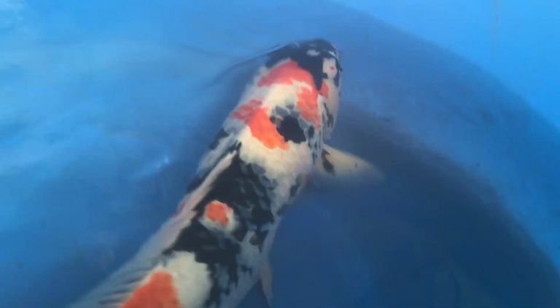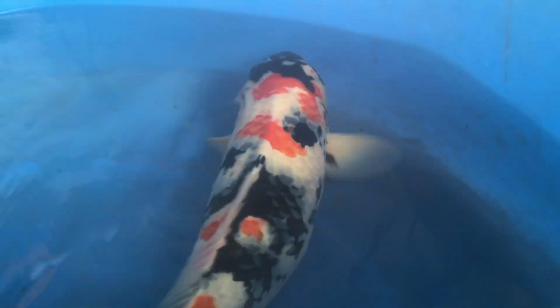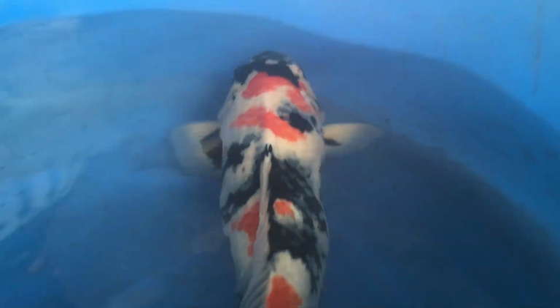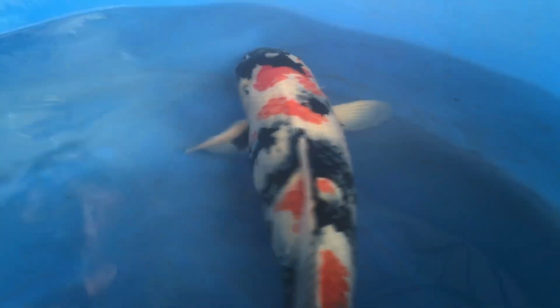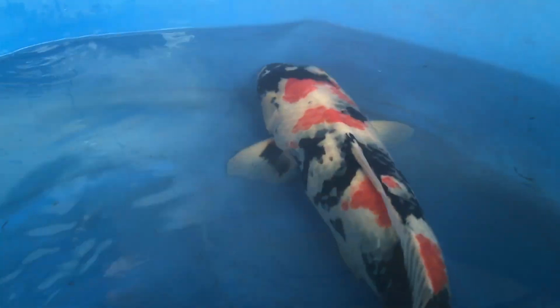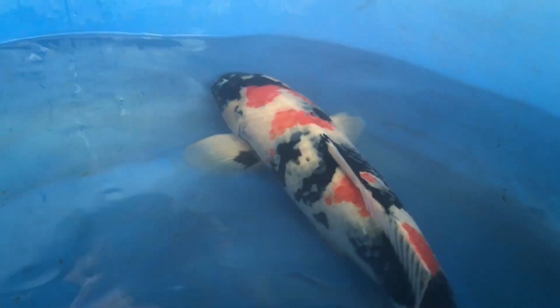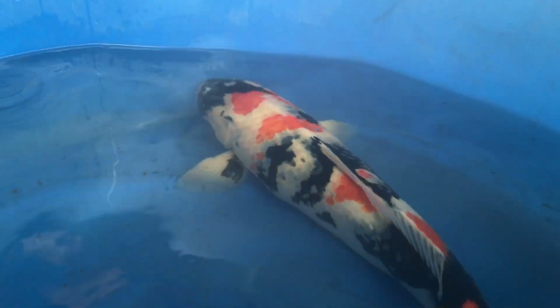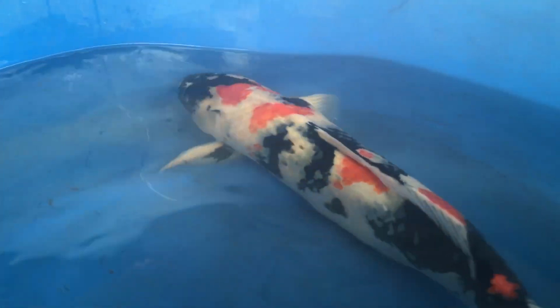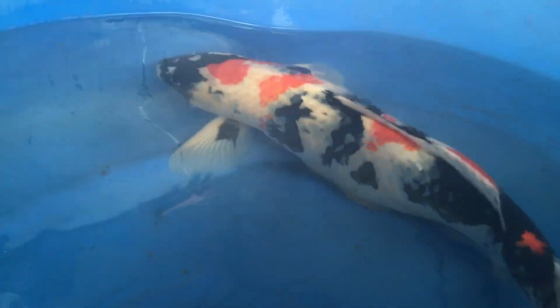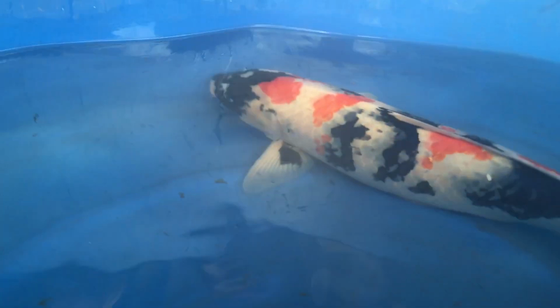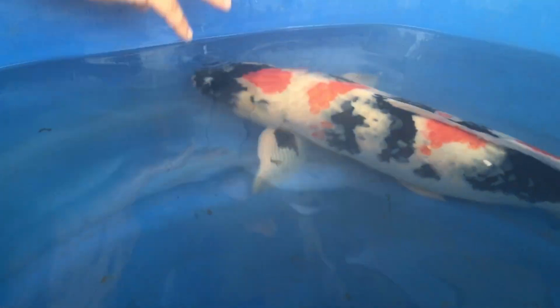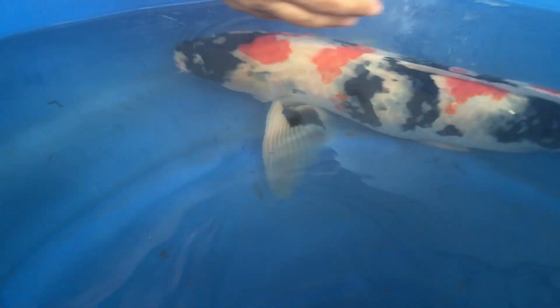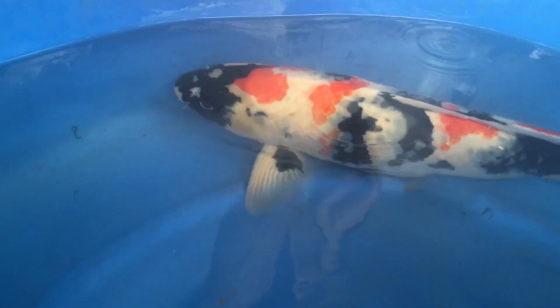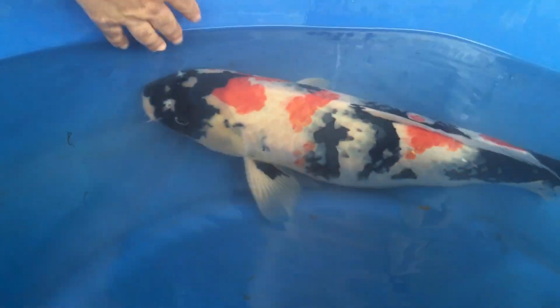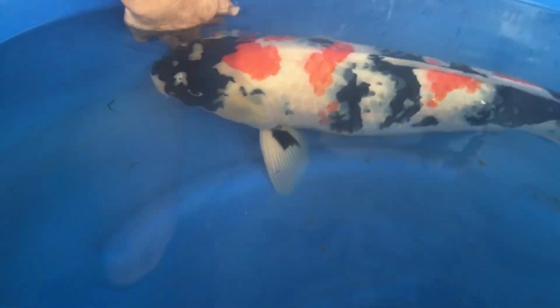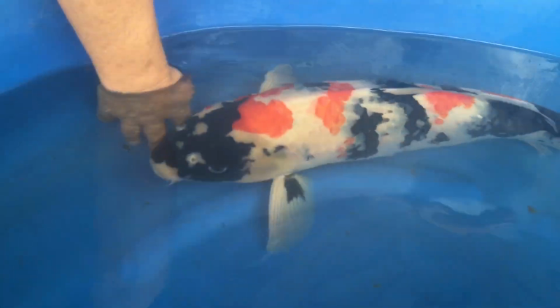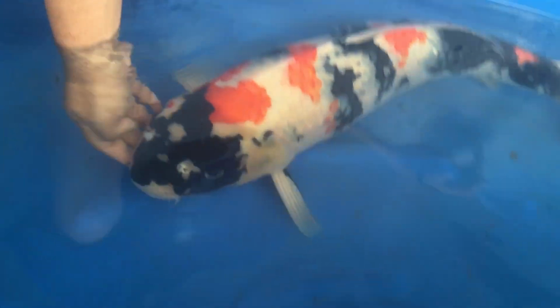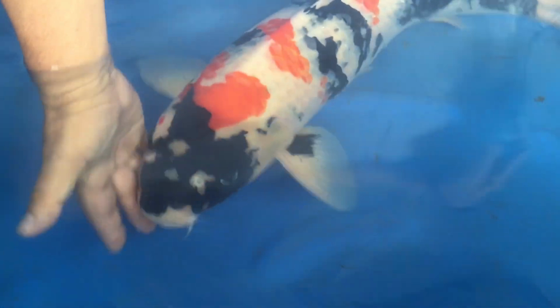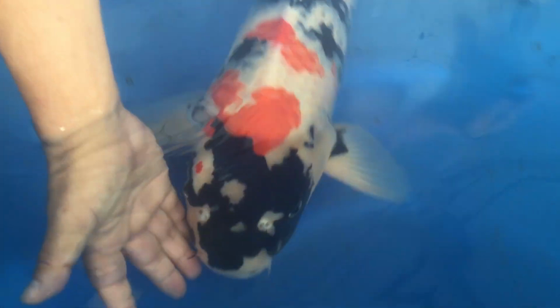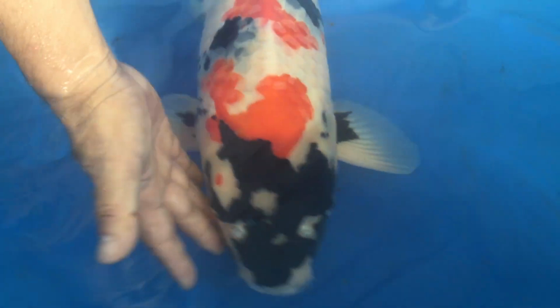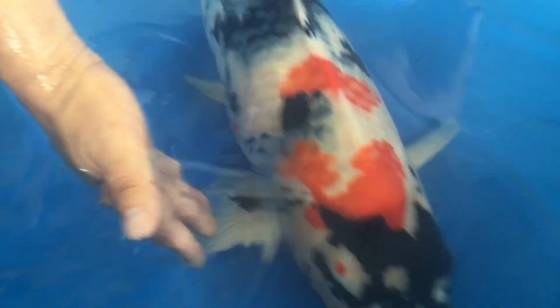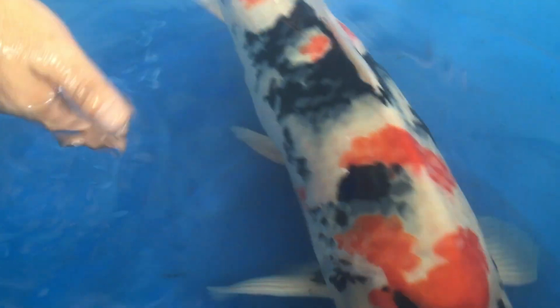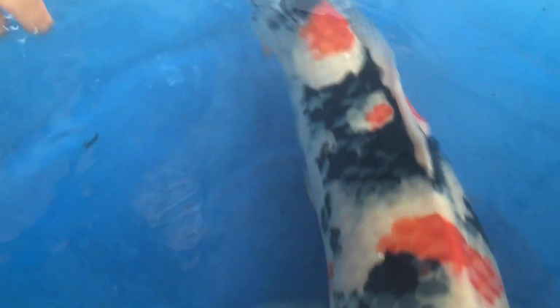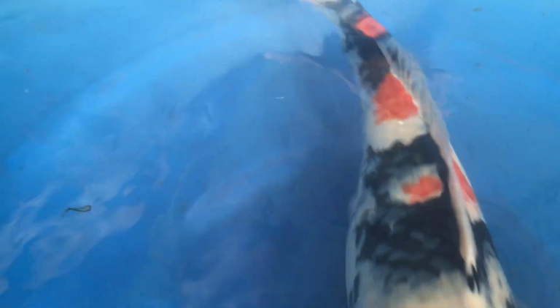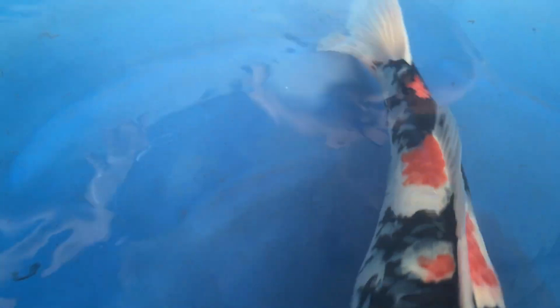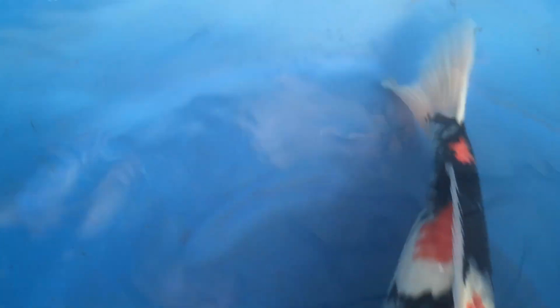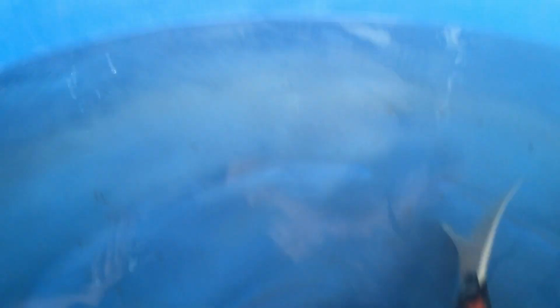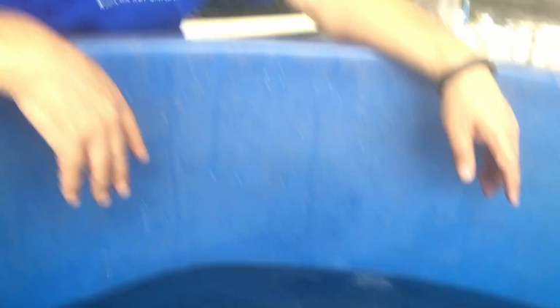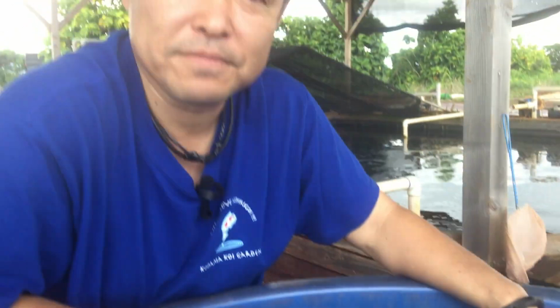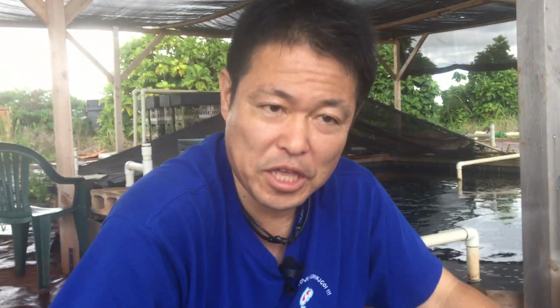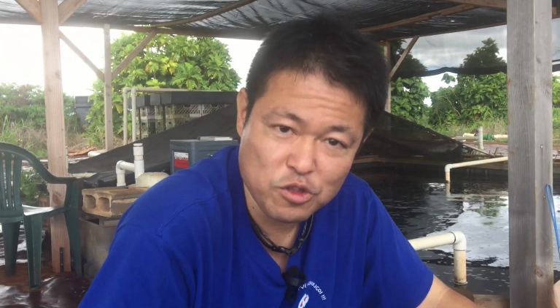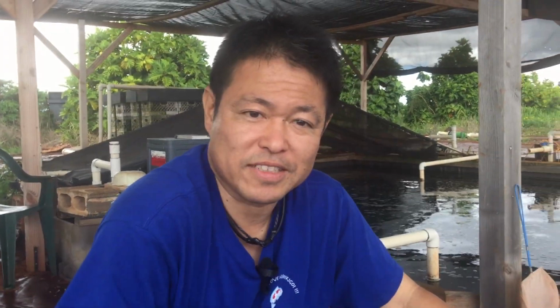Just picture yourself — this koi is going to get 30 inches, 32 inches. All the sumi is going to finish up. This is going to be a very jumbo showpiece in your pond. You can enjoy the process.